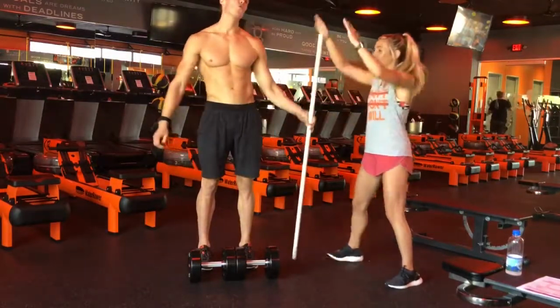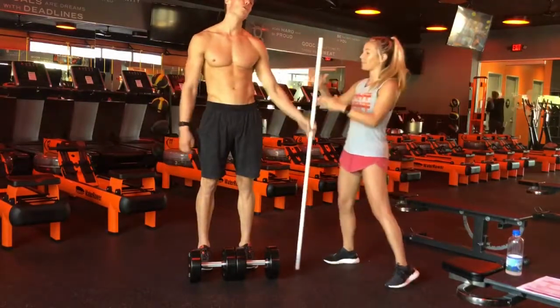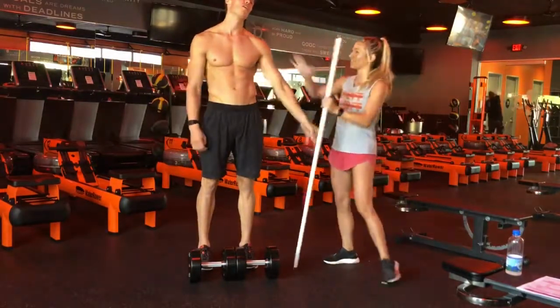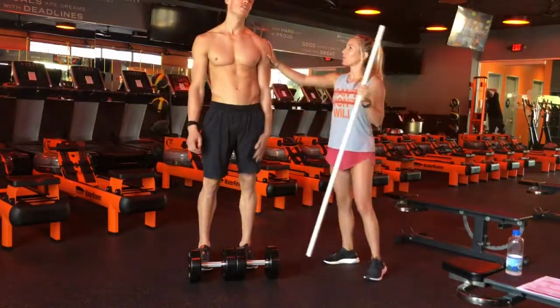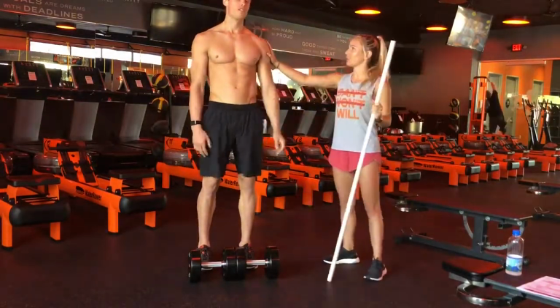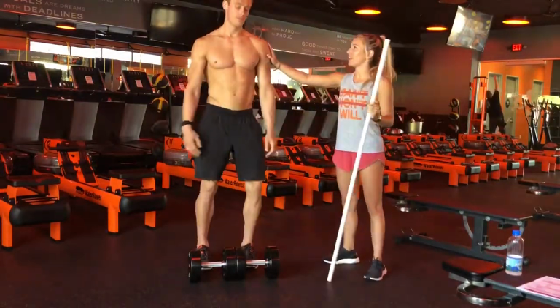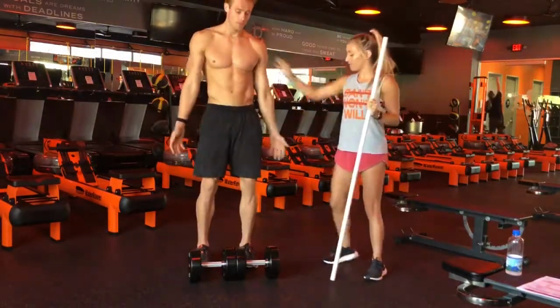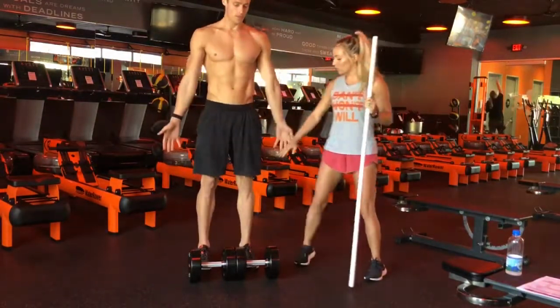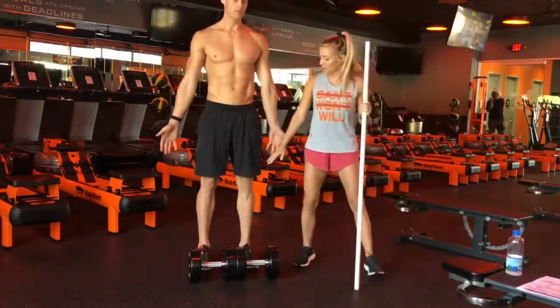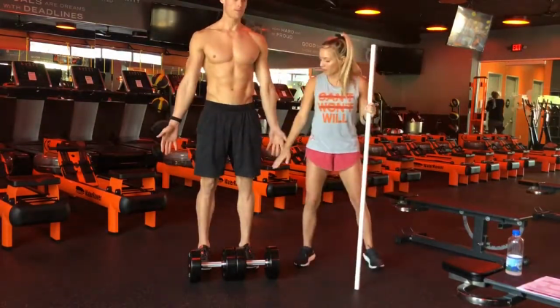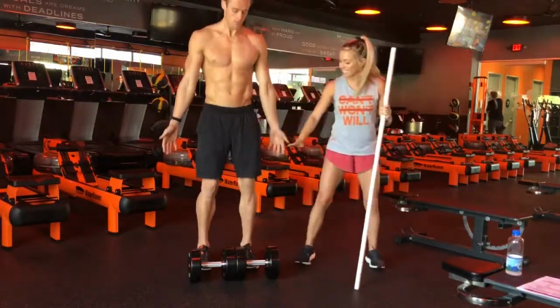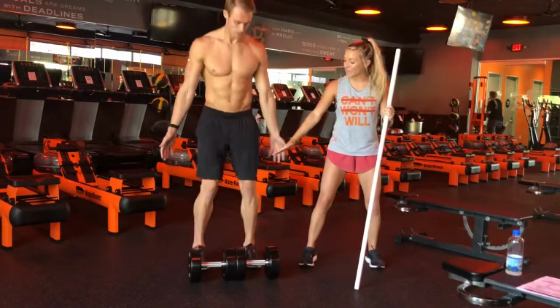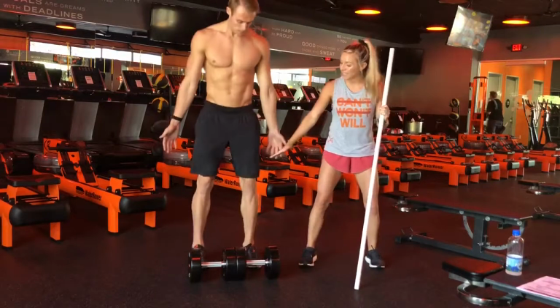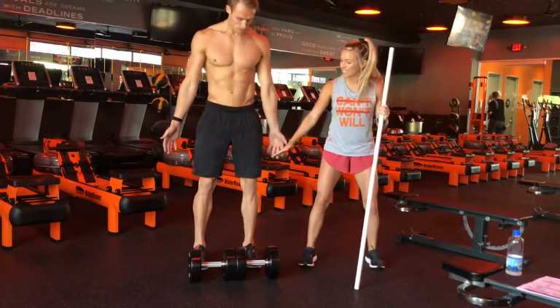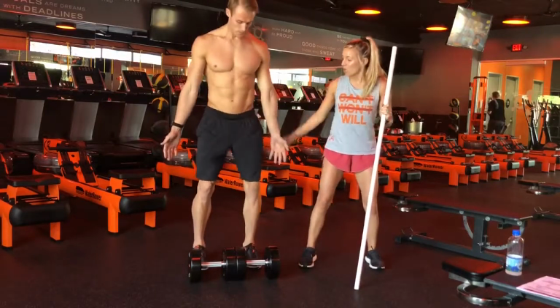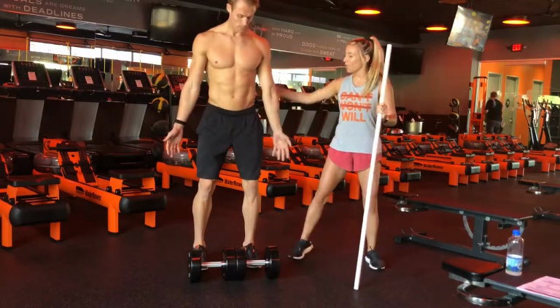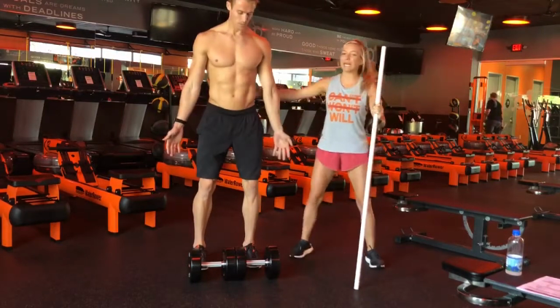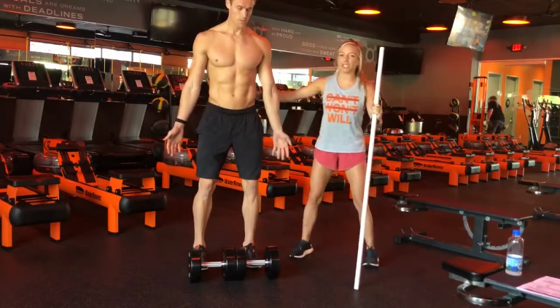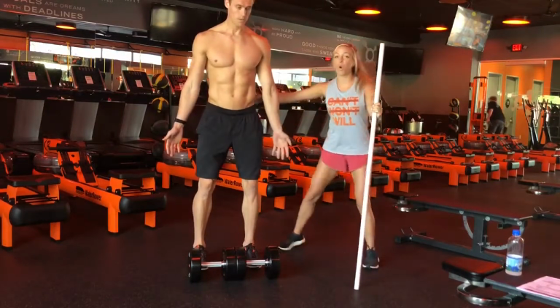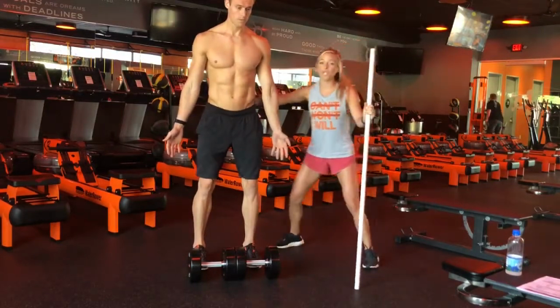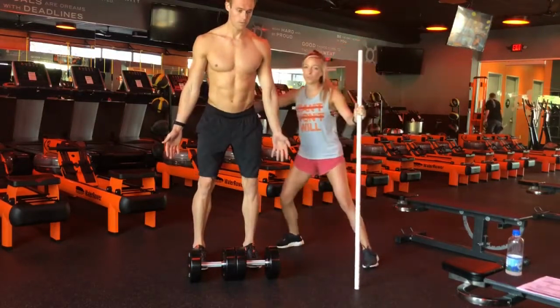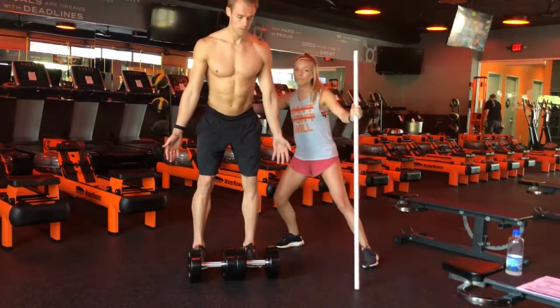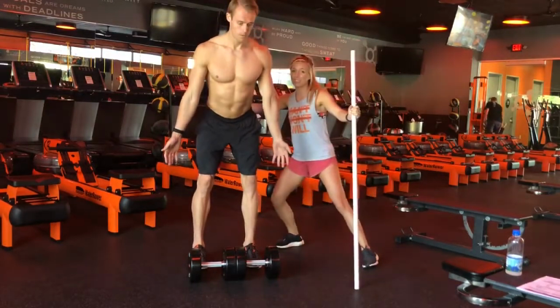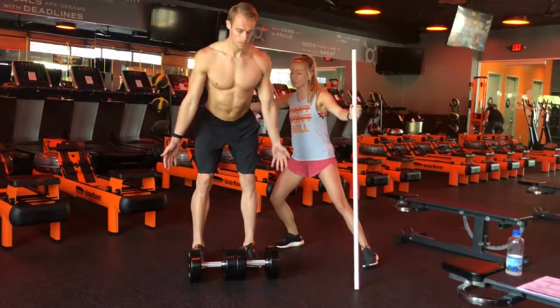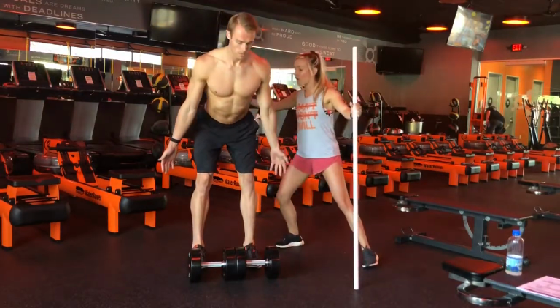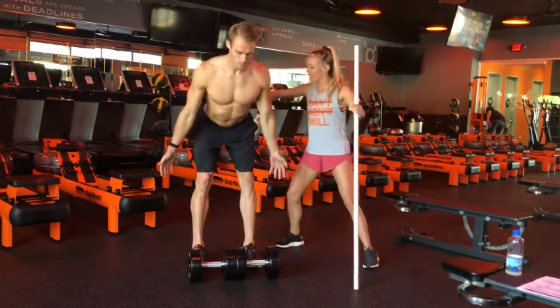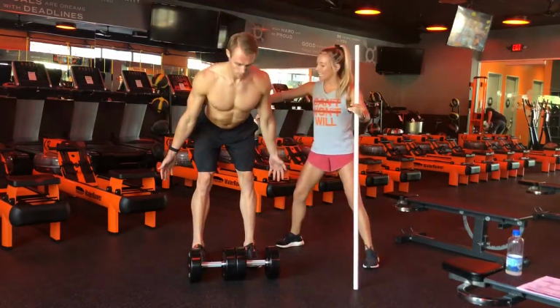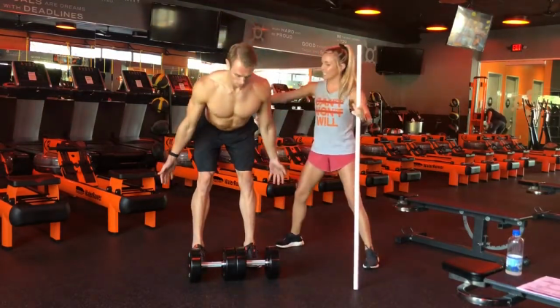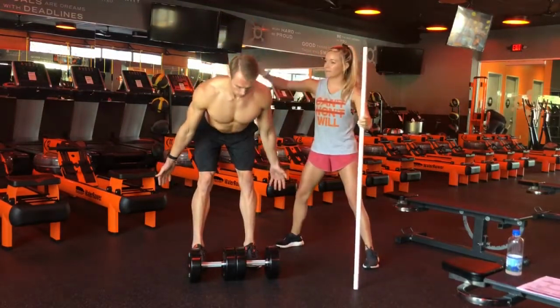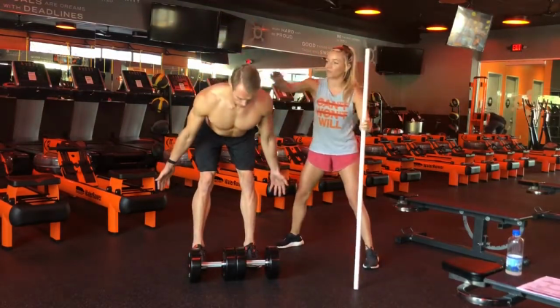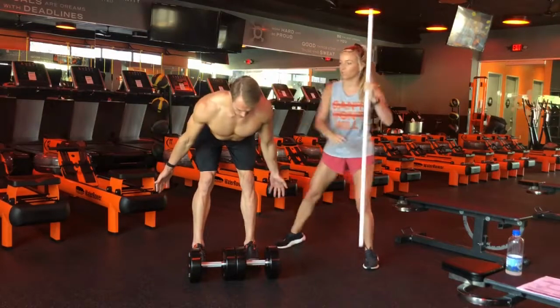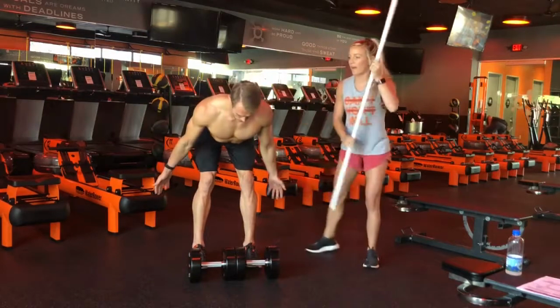We're going to stop this, we're going to reset. Feet shoulder width apart, slight bend in the knee. We're going to hip hinge, pulling your booty back towards the wall, hinging at the hips with a neutral spine.